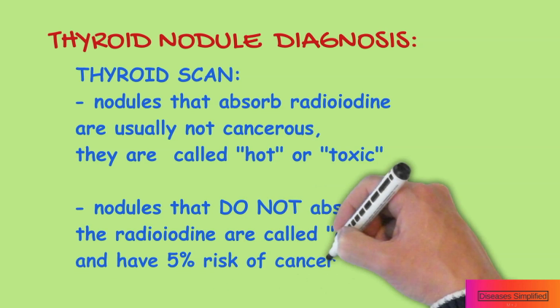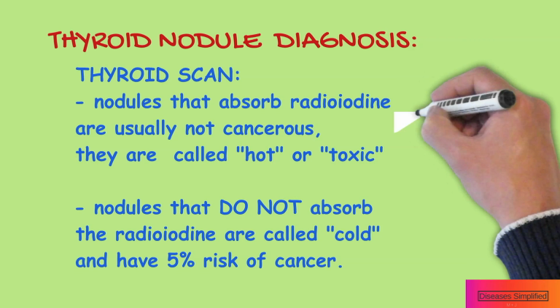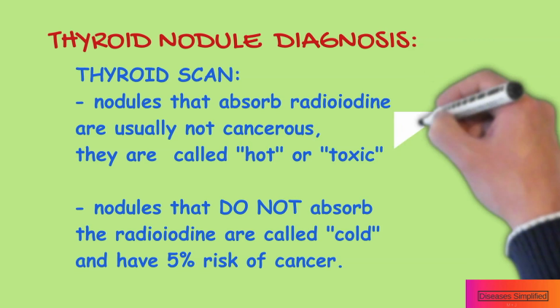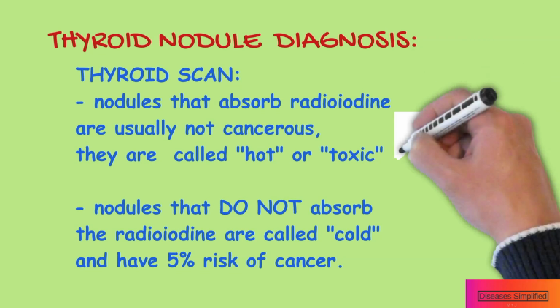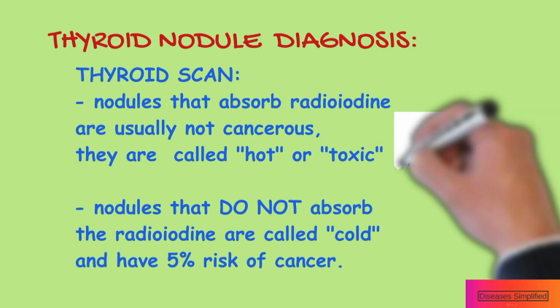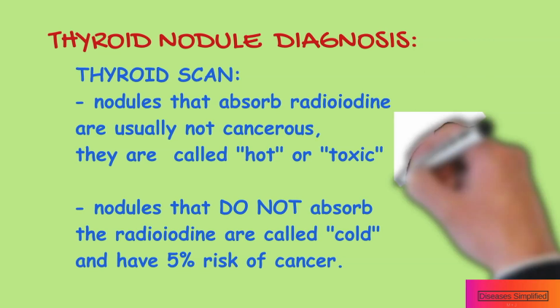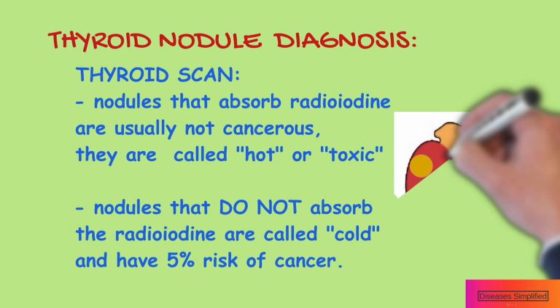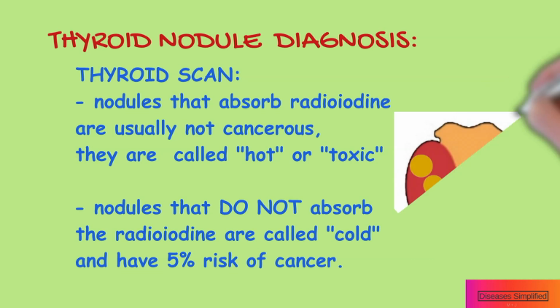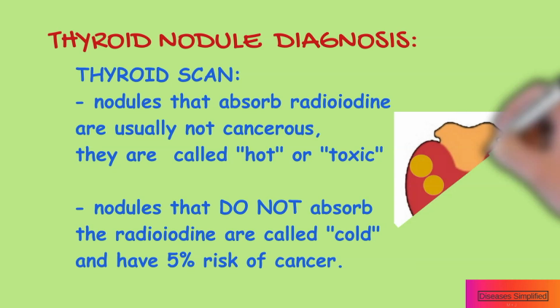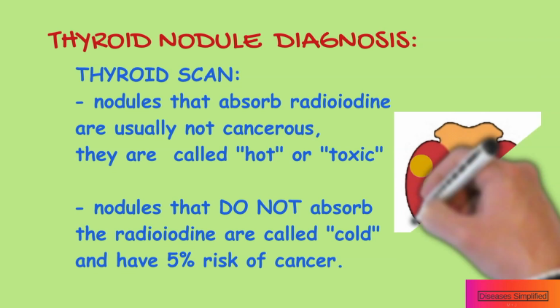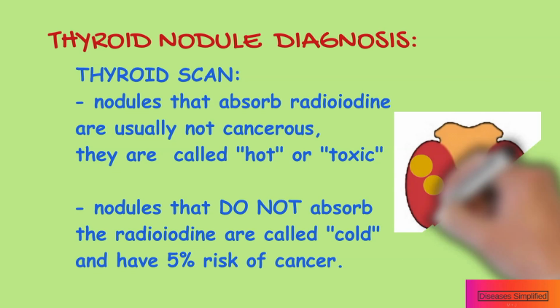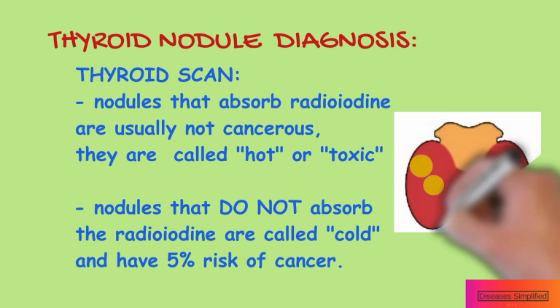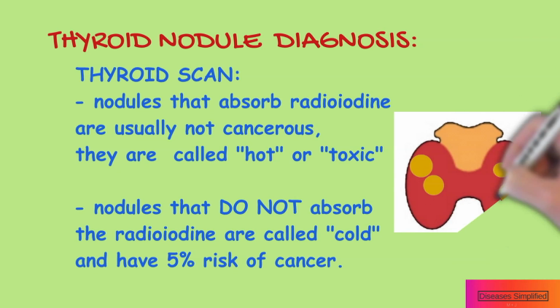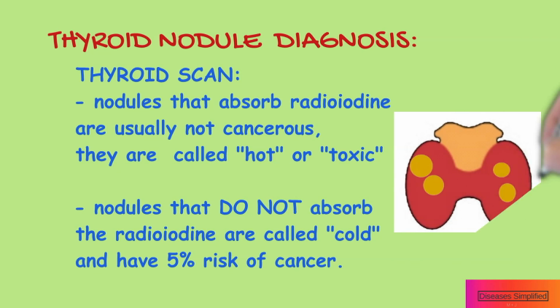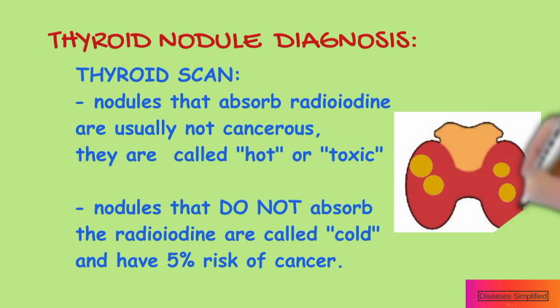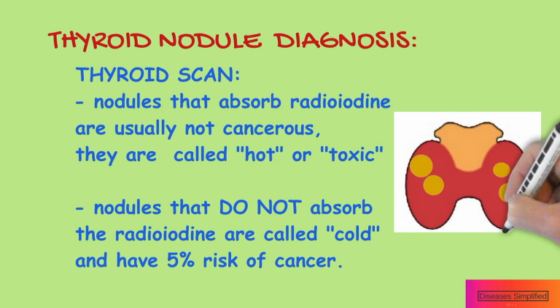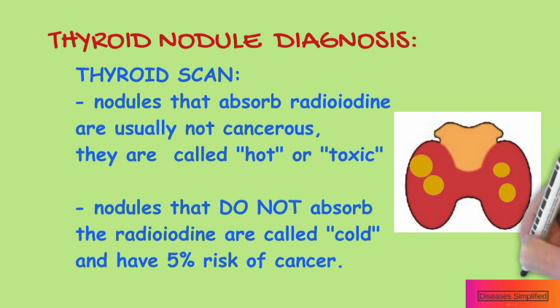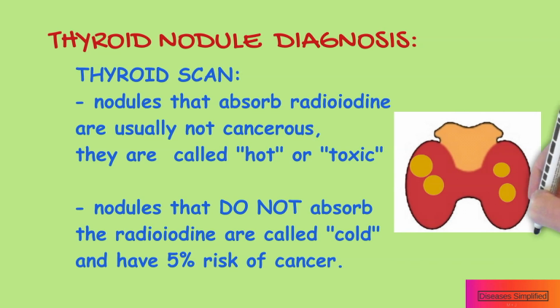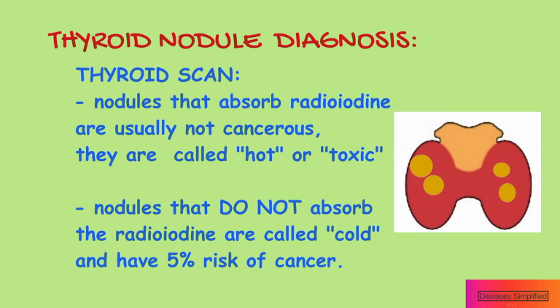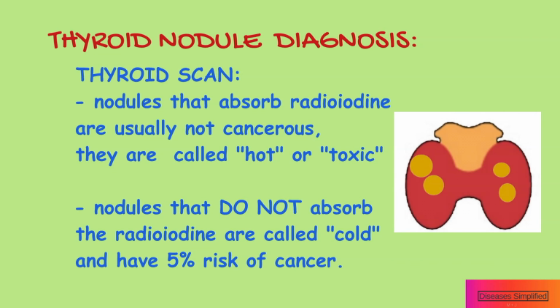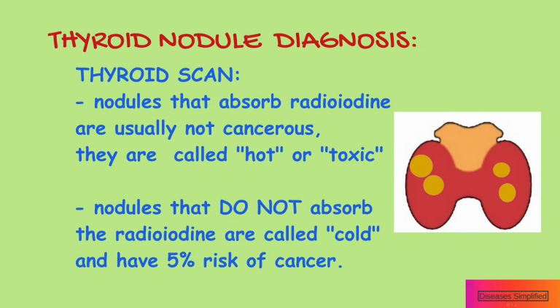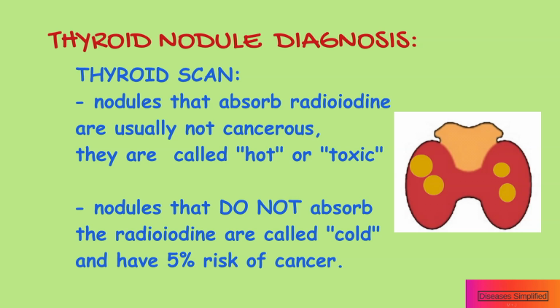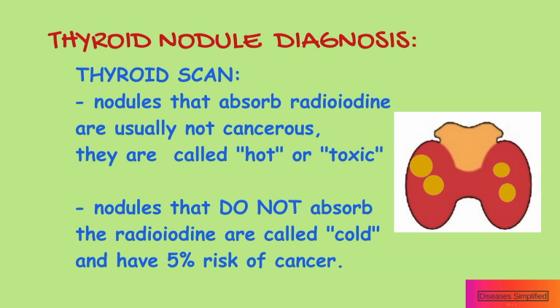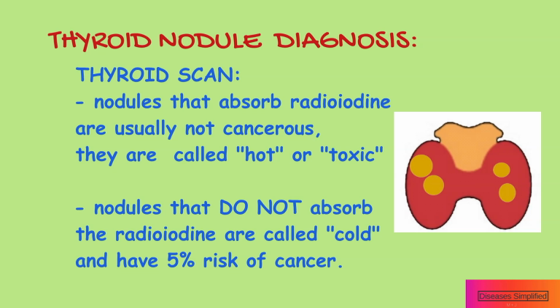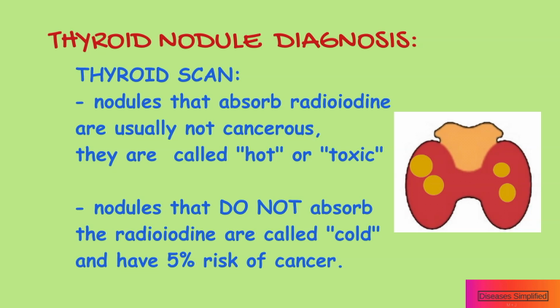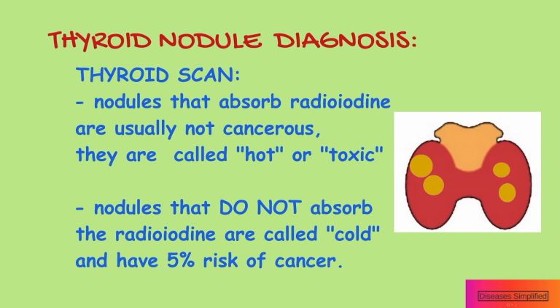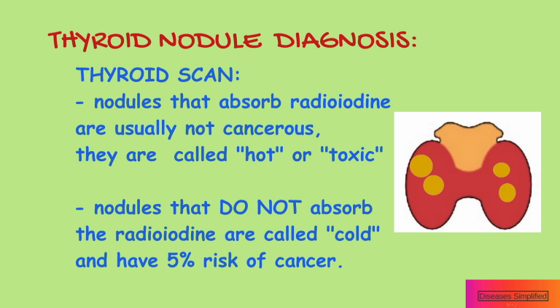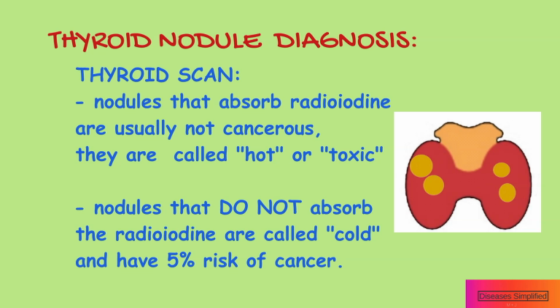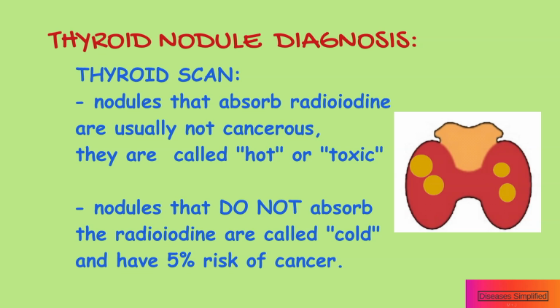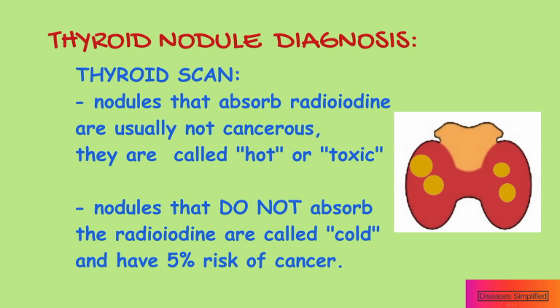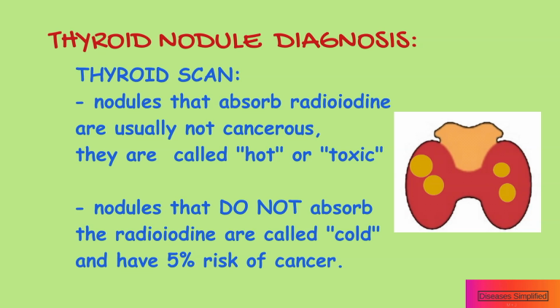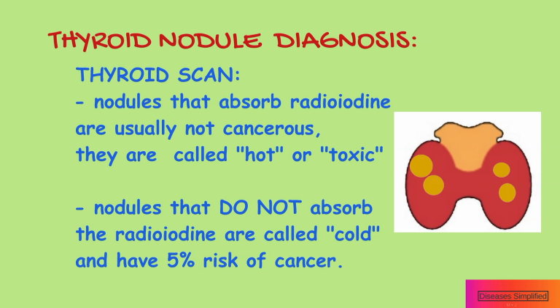Thyroid nodules that absorb the radioiodine are usually not cancerous — they are called hot or toxic. Thyroid nodules that do not absorb the radioiodine are called cold, and have a 5% risk of being cancerous.